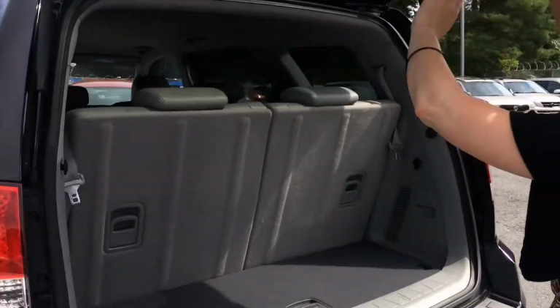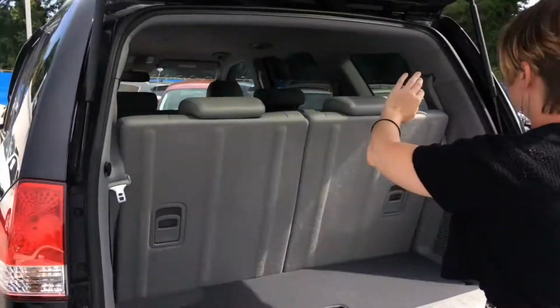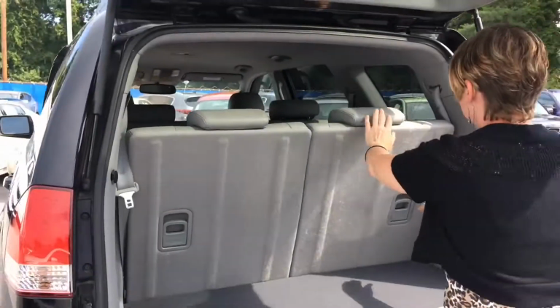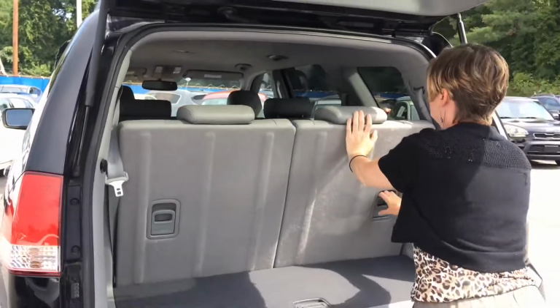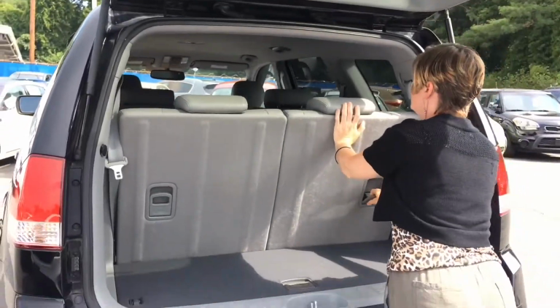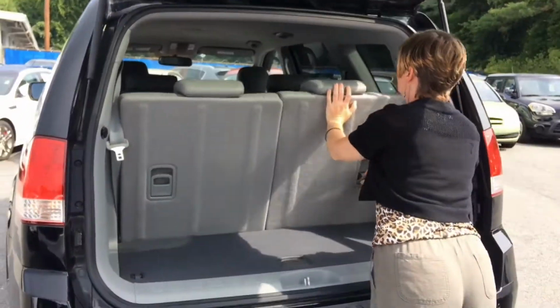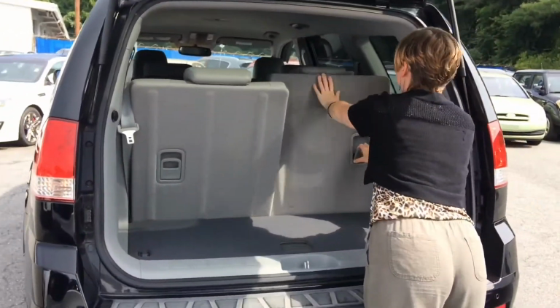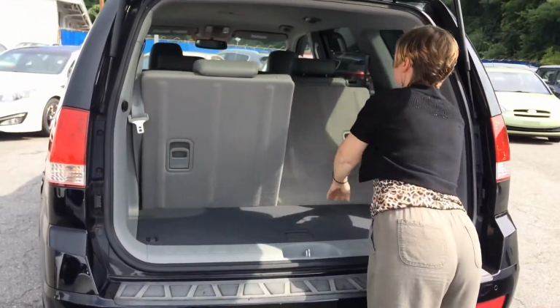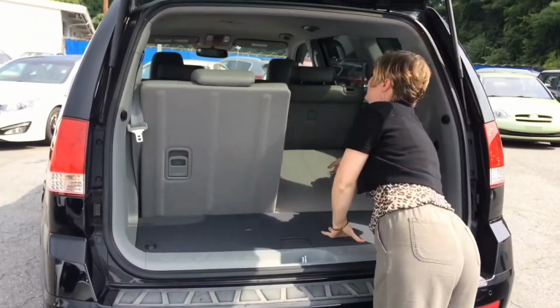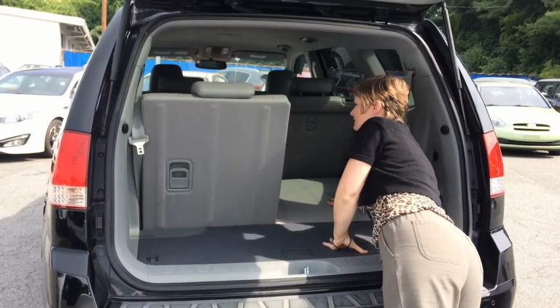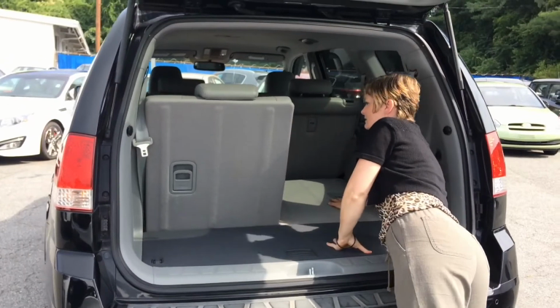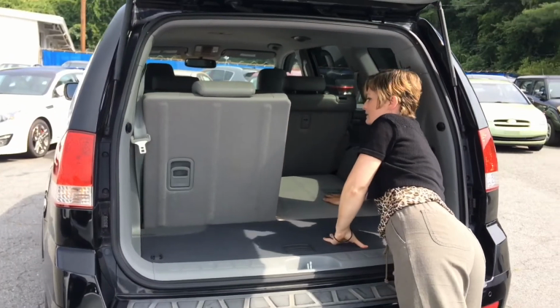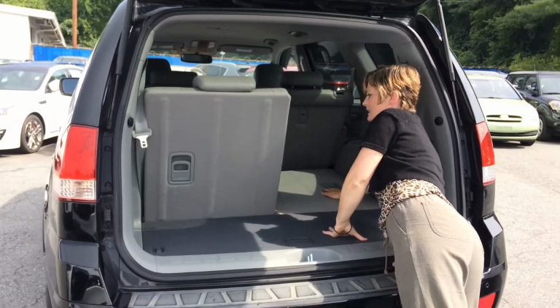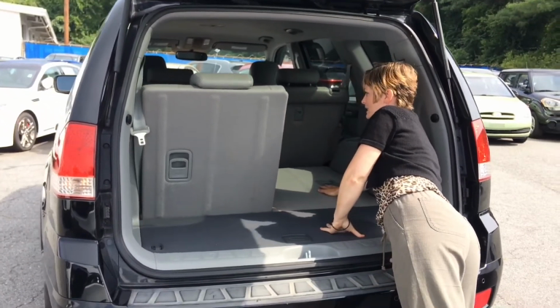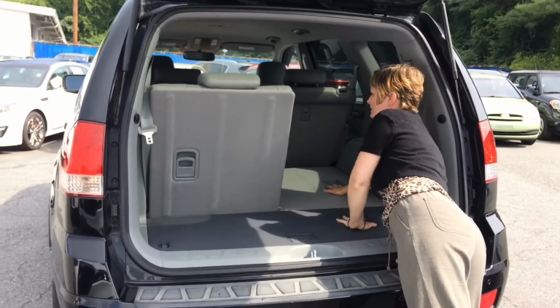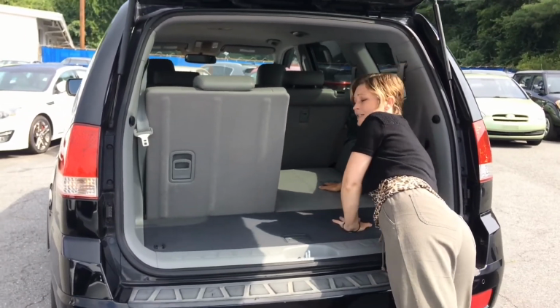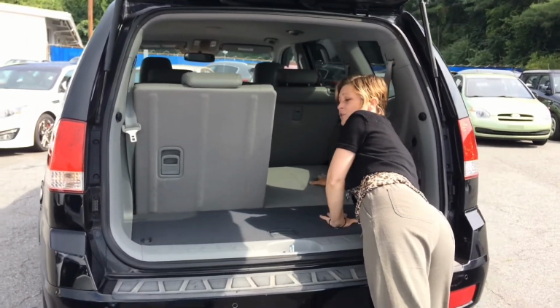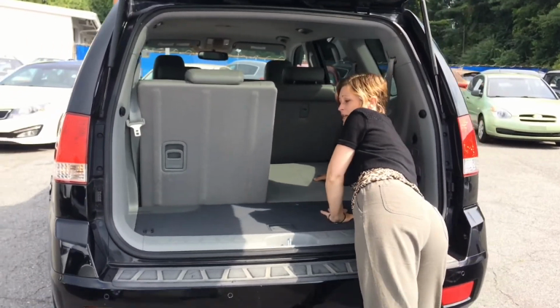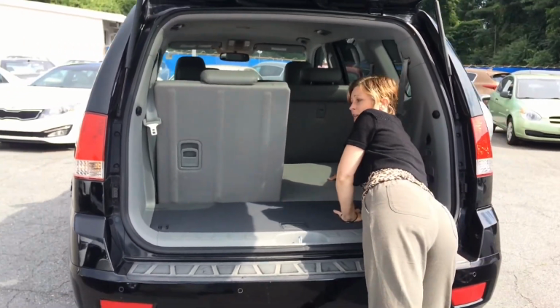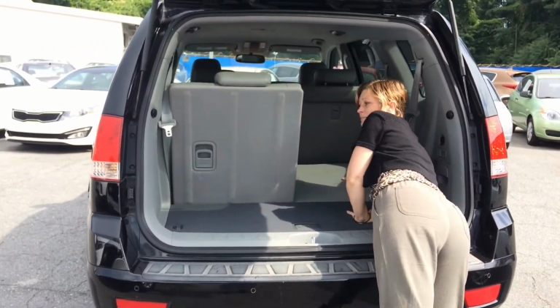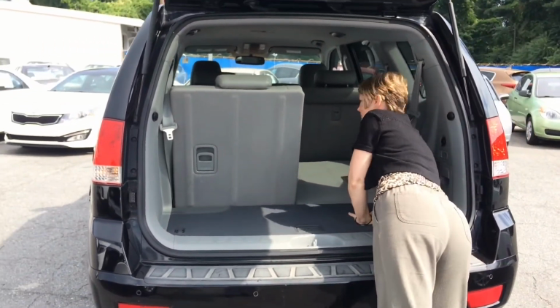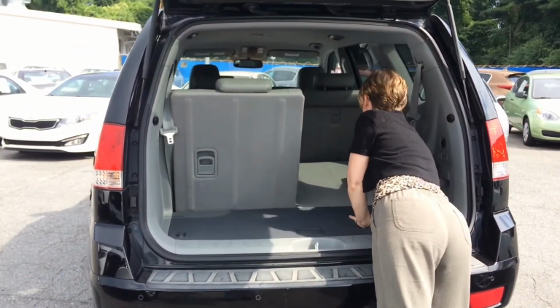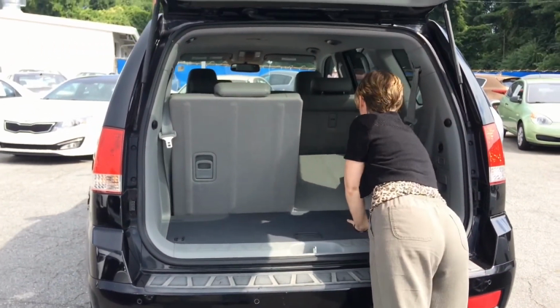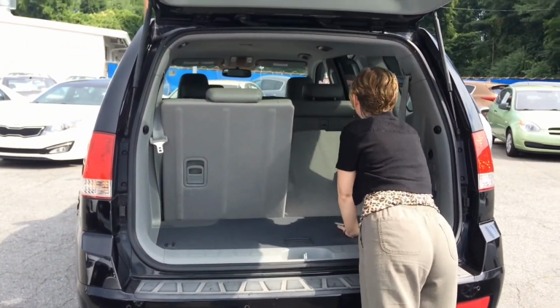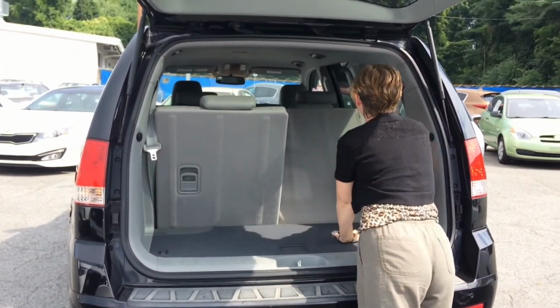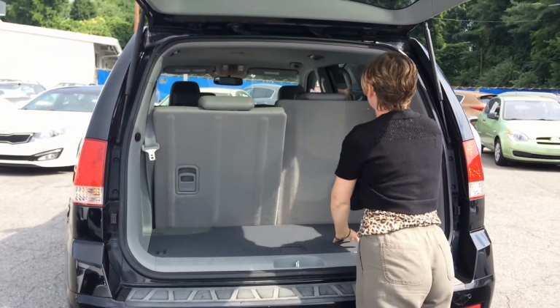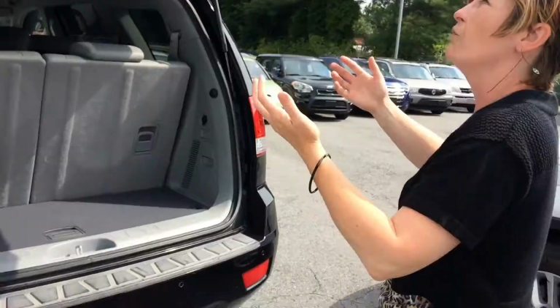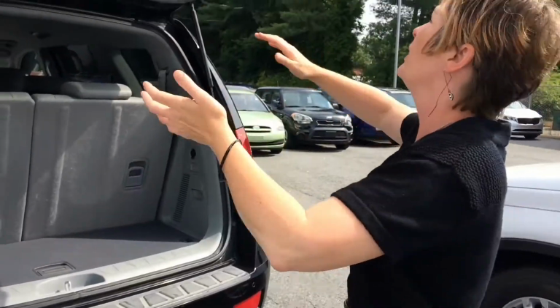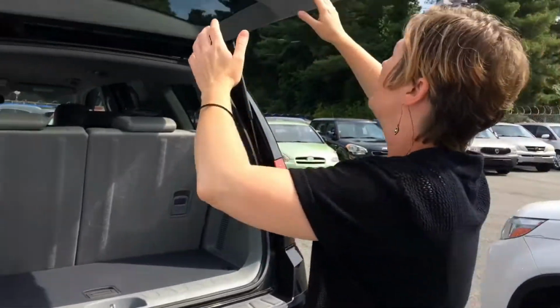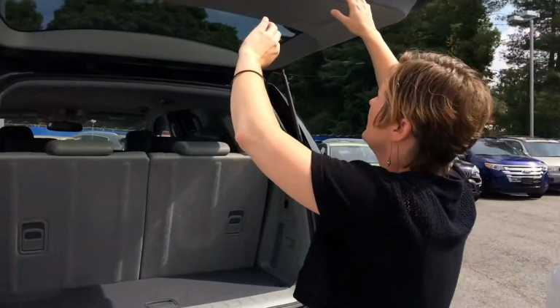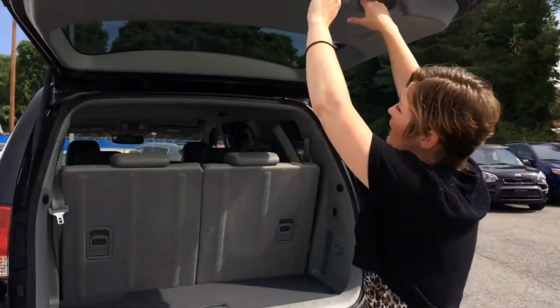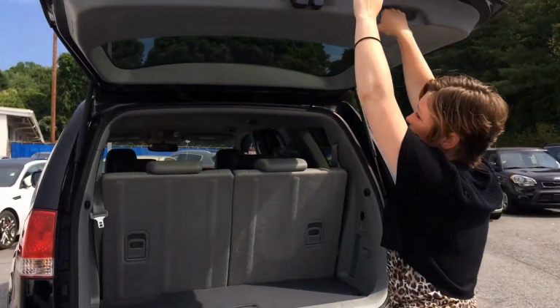This is your third row seating. Easy. This thing is in great shape, very well taken care of.